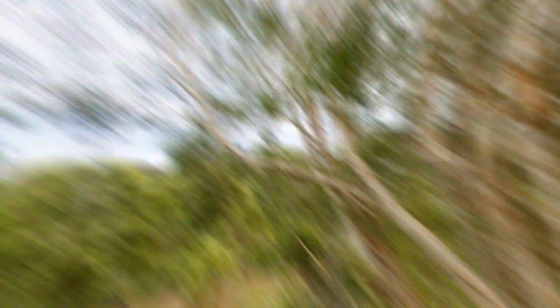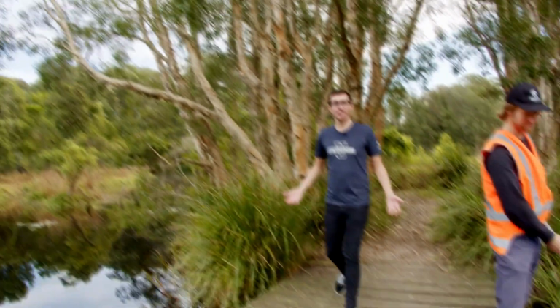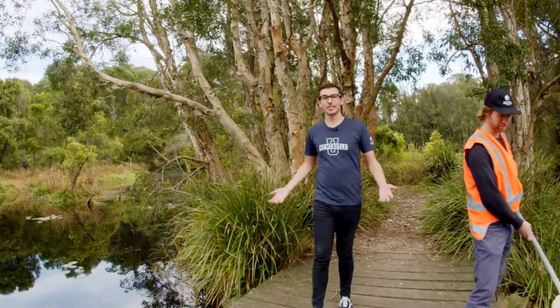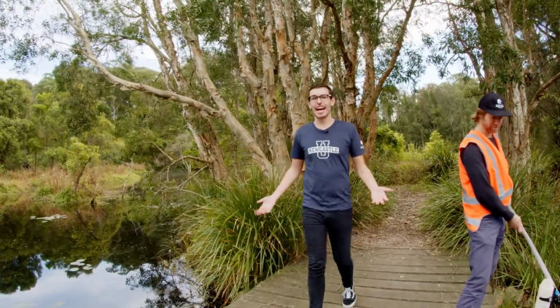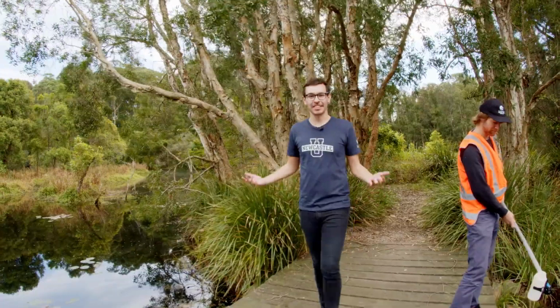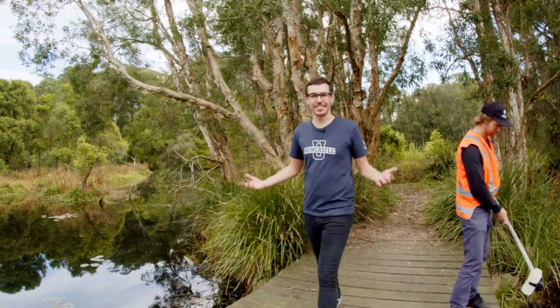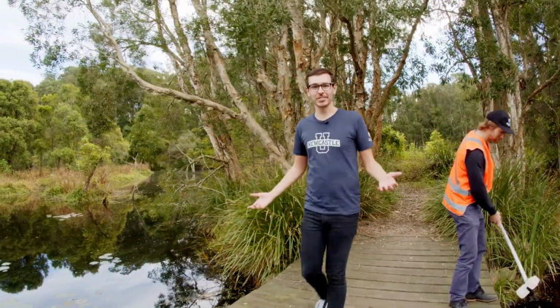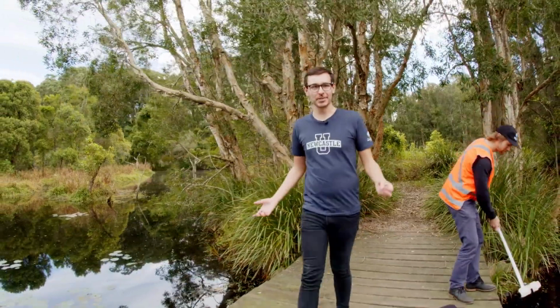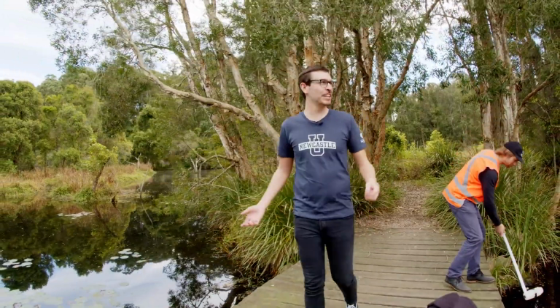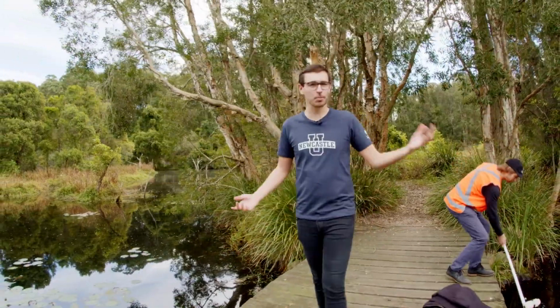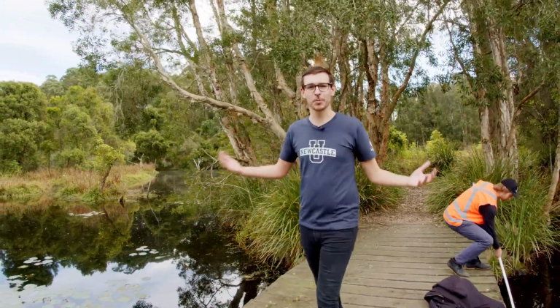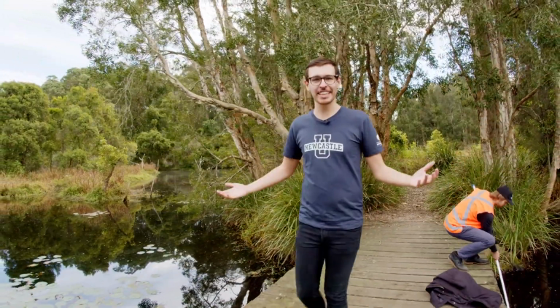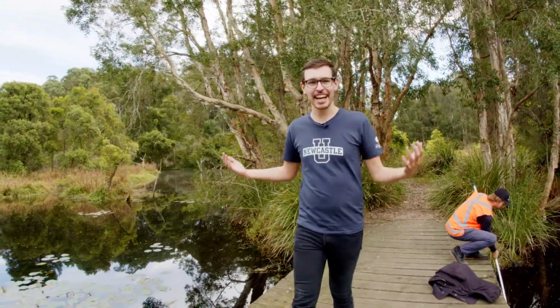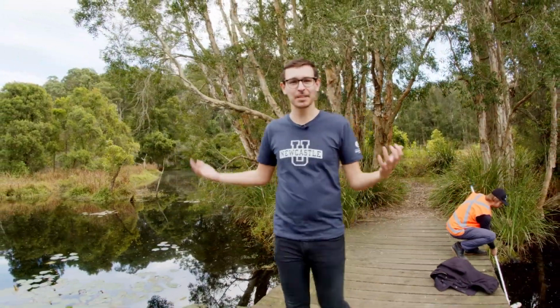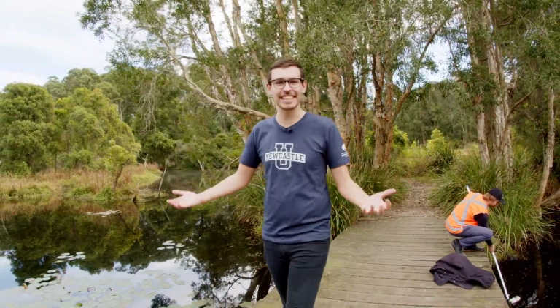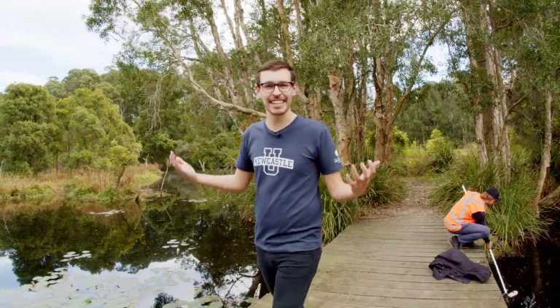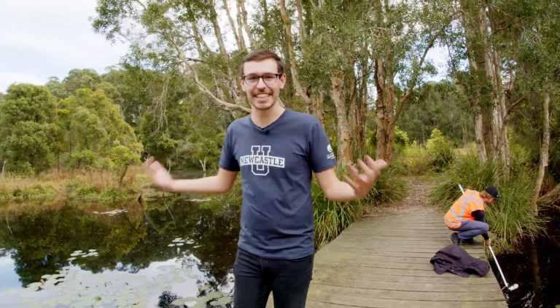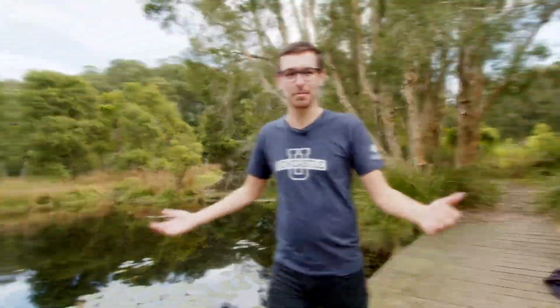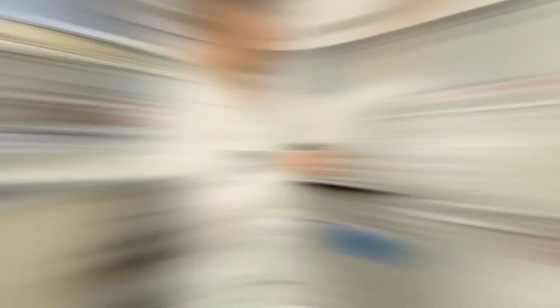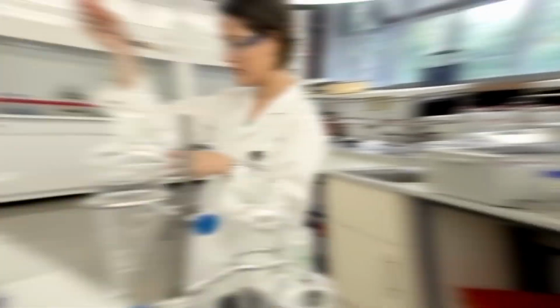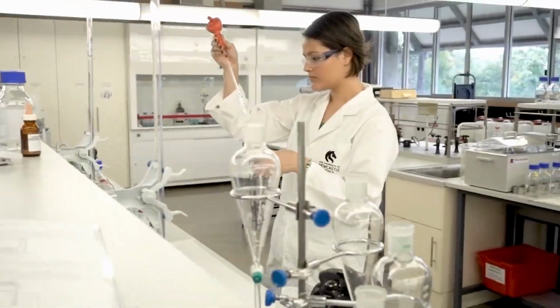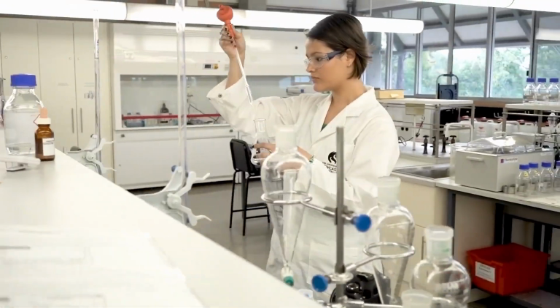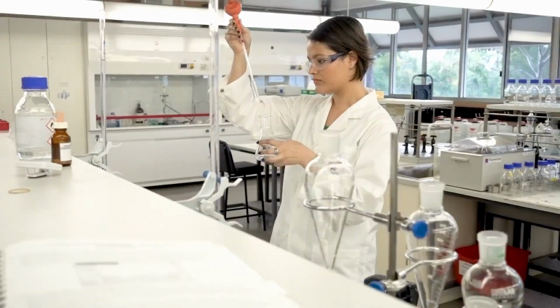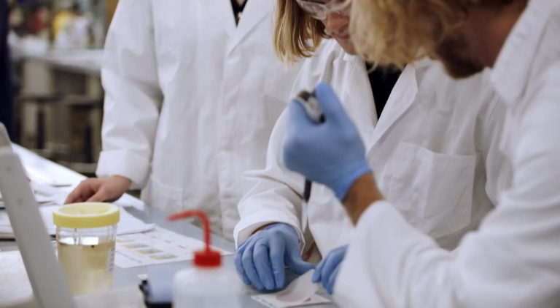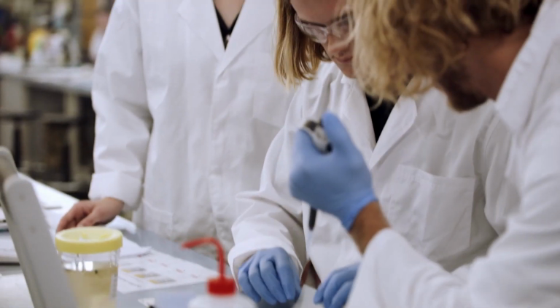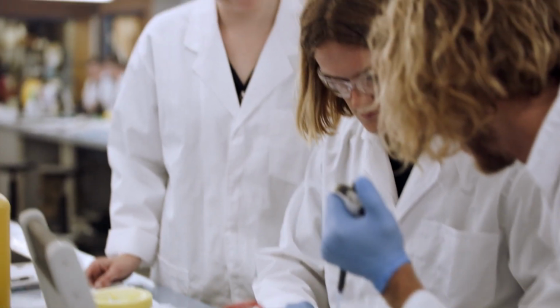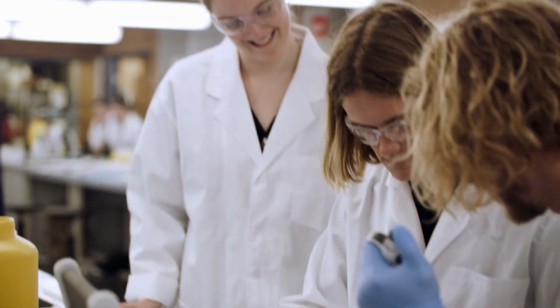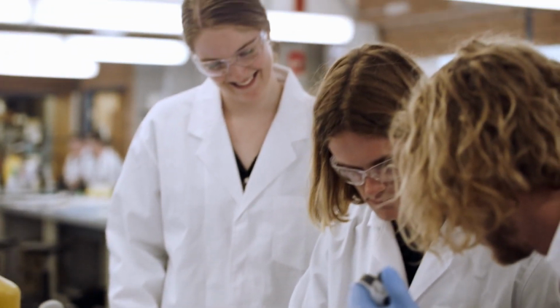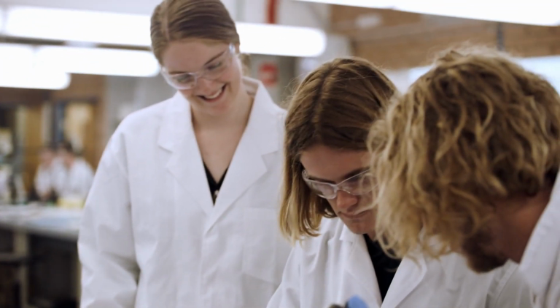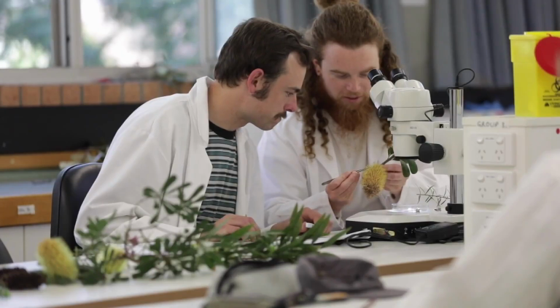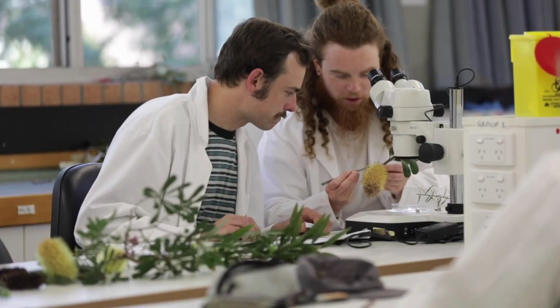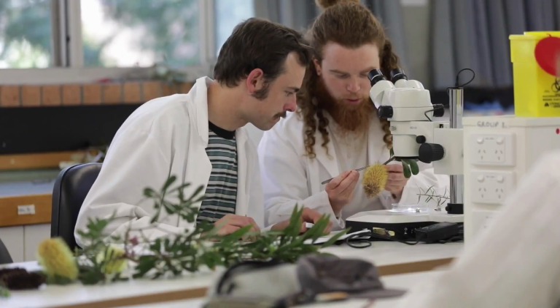Science goes beyond the lab here at Newcastle. Surrounded by native bush and wetlands, our campus is a living lab. Our labs use revolutionary technology to provide you with innovative teaching spaces.